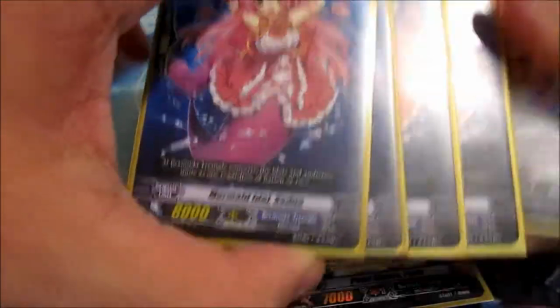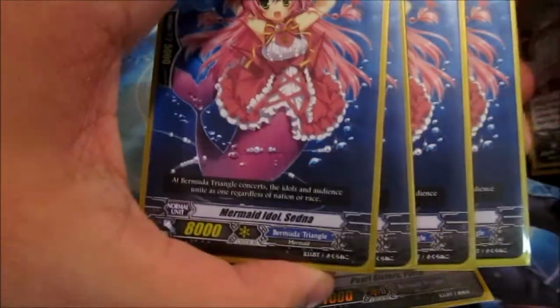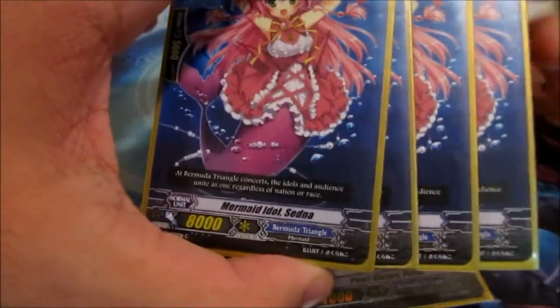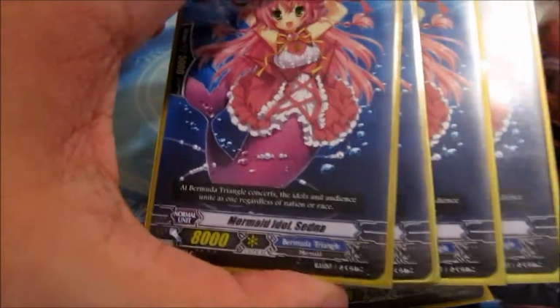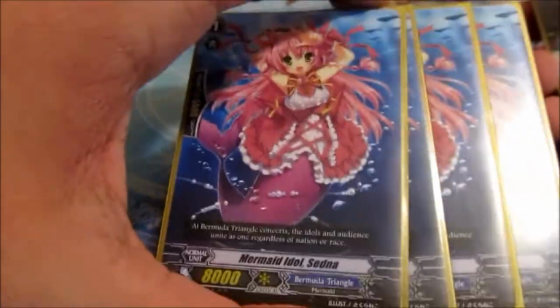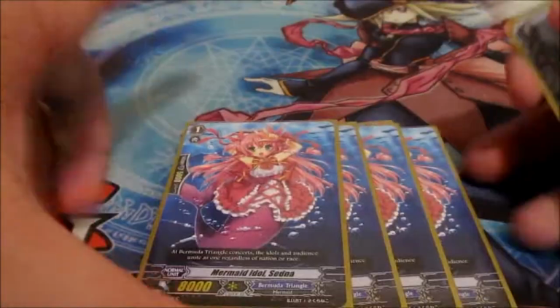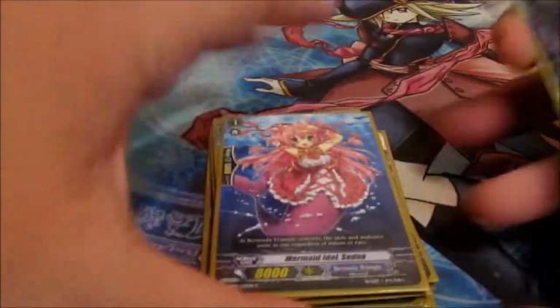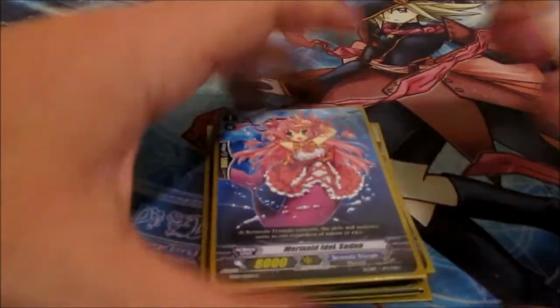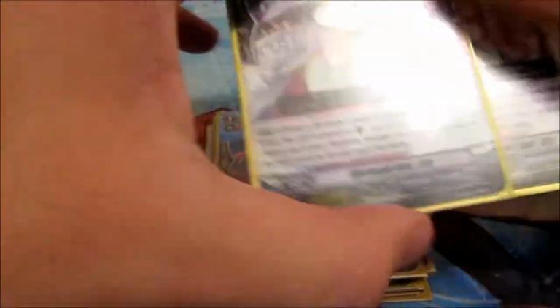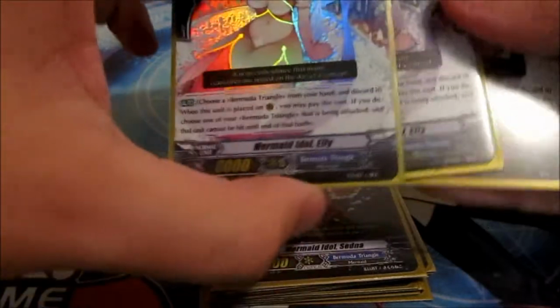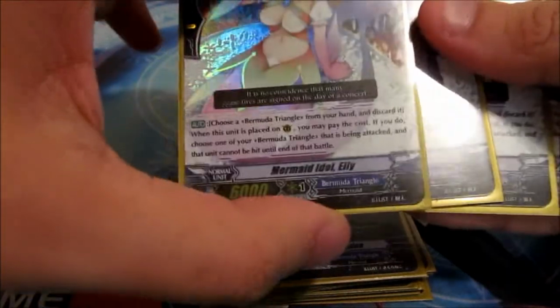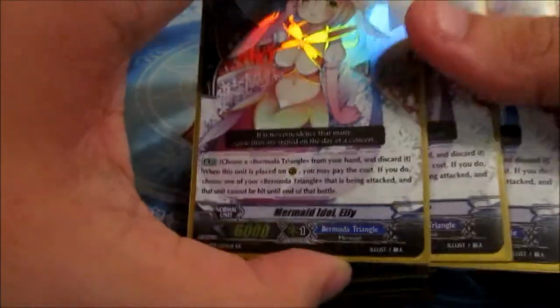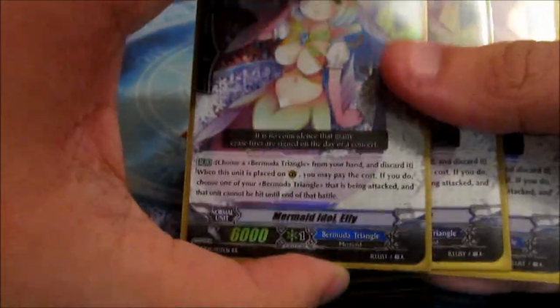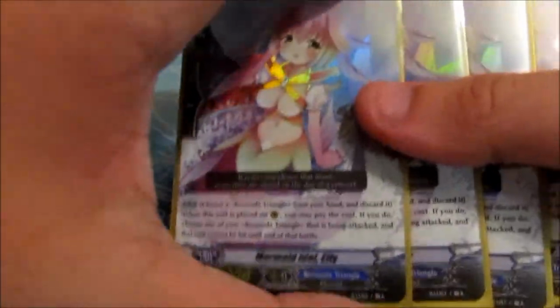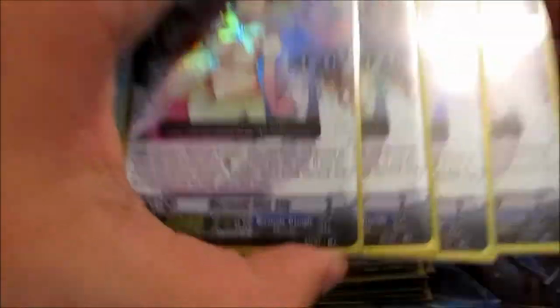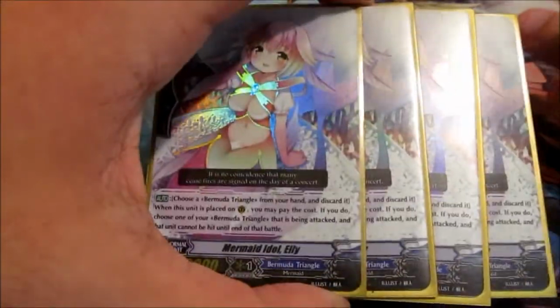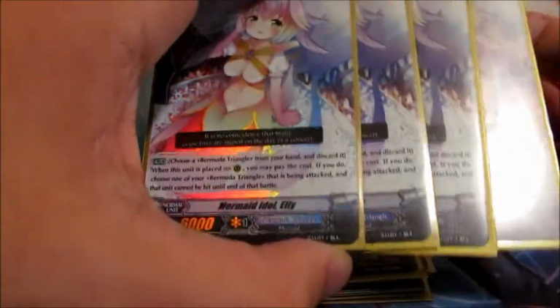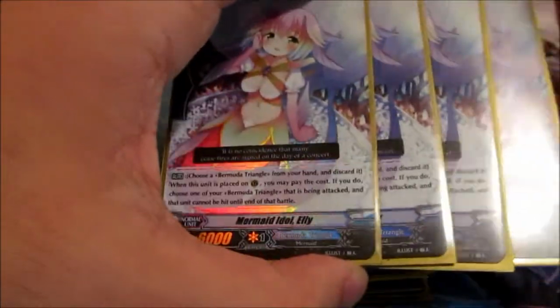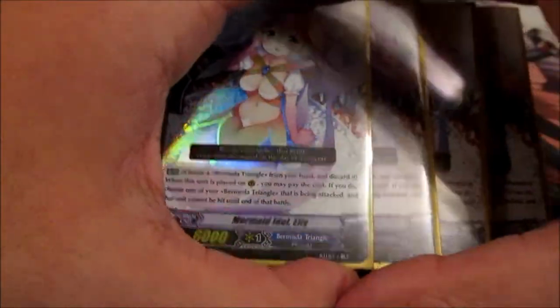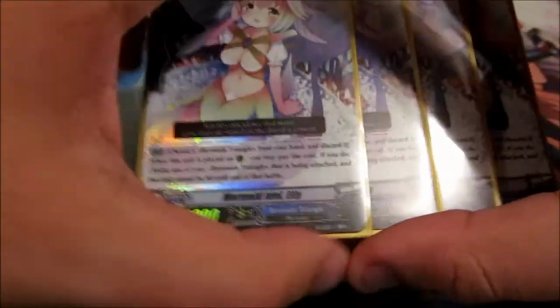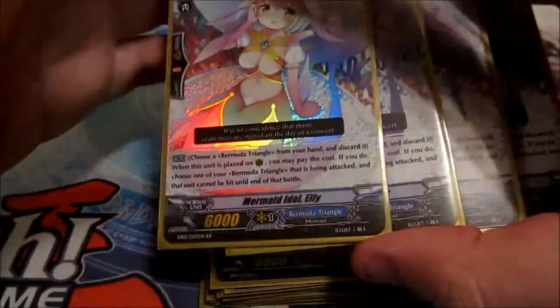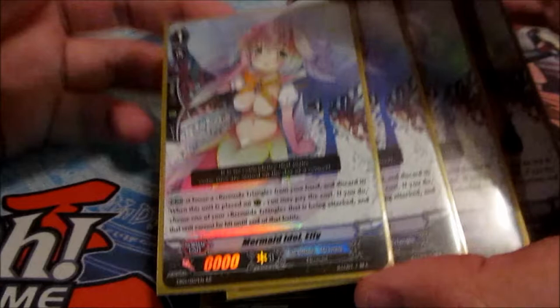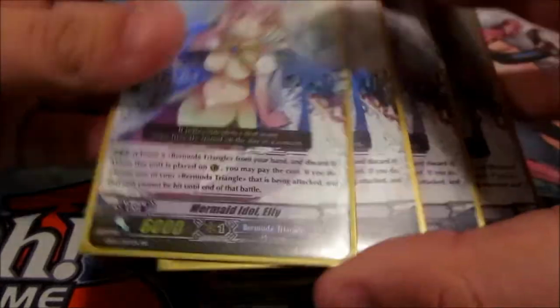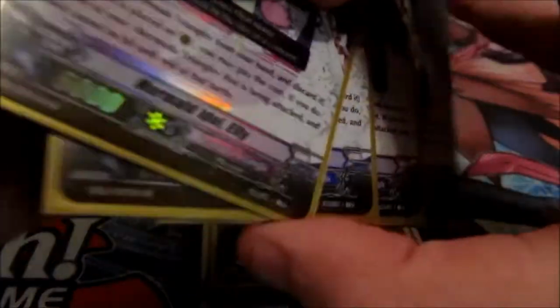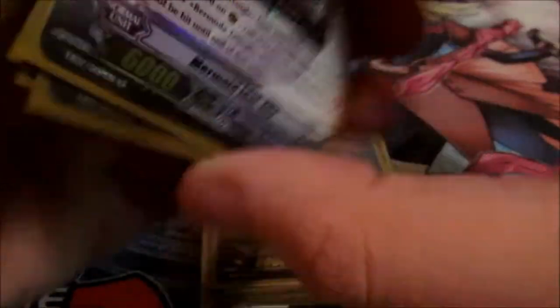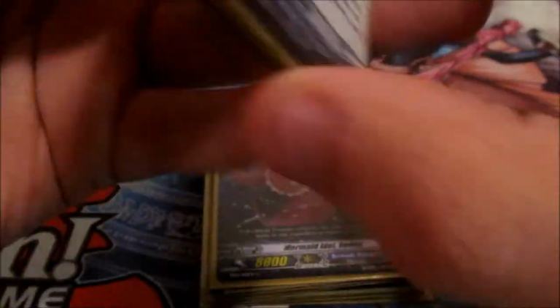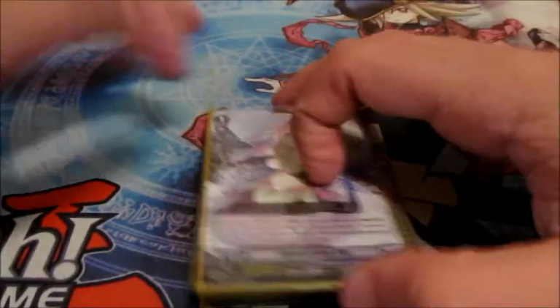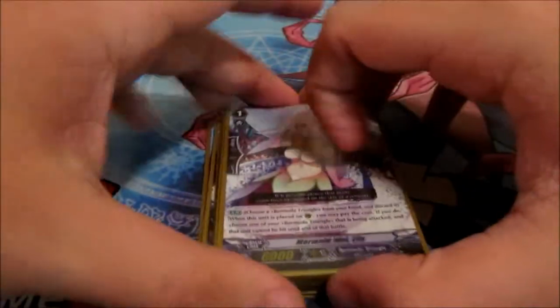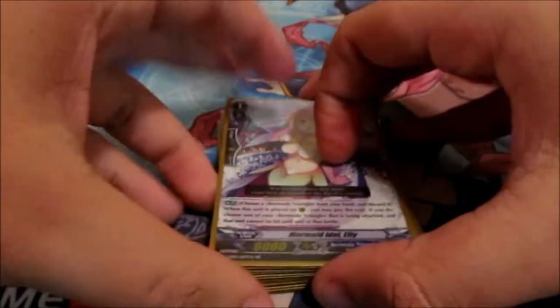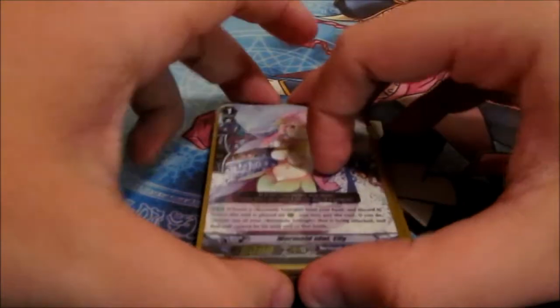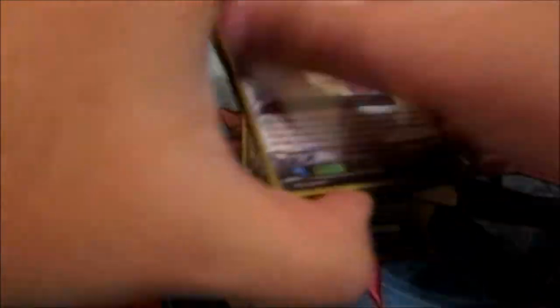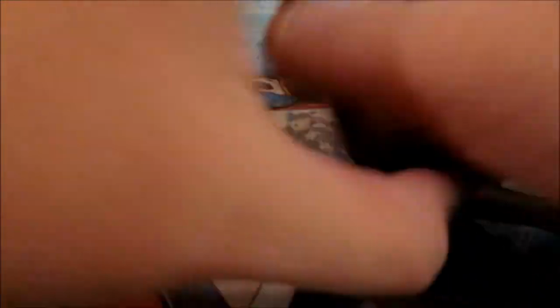4 Mermaid Idol Sedna, a vanilla staple. And then 4 Mermaid Idol Ellie — she's the perfect guard. I like running 4 instead of 3.